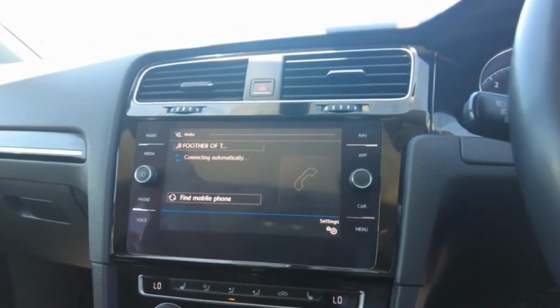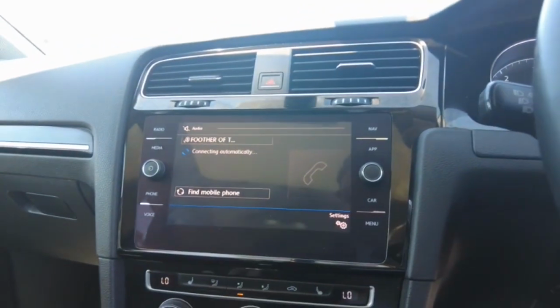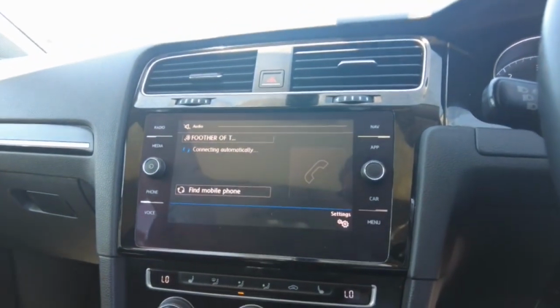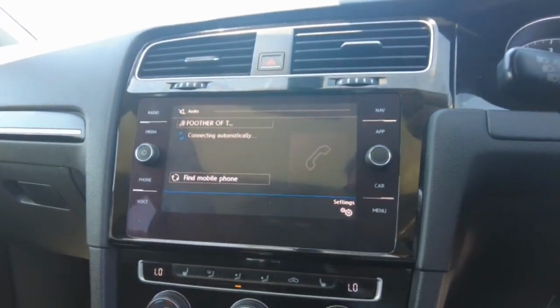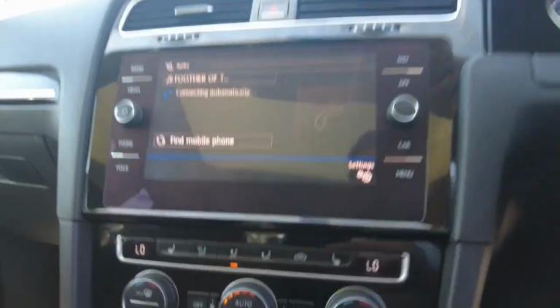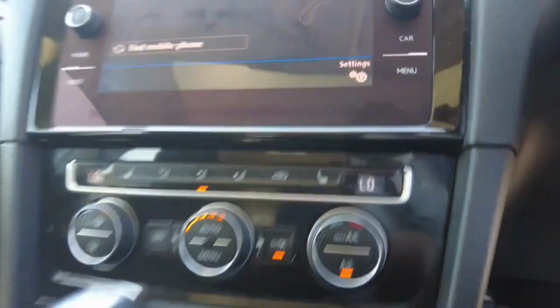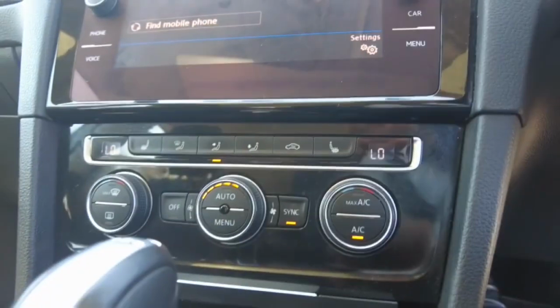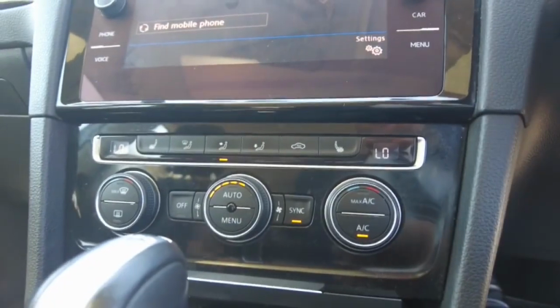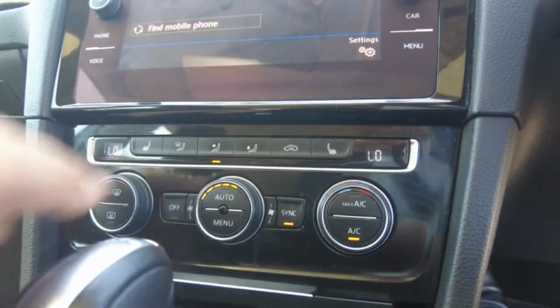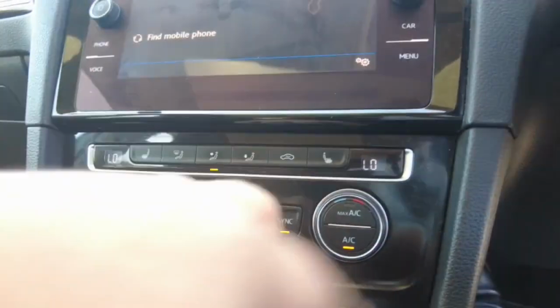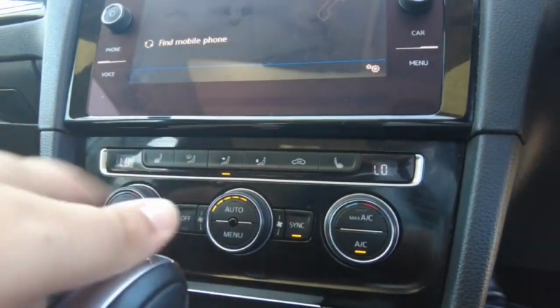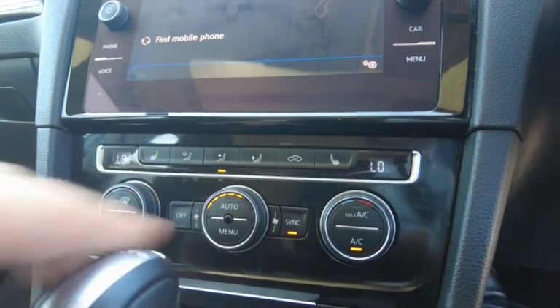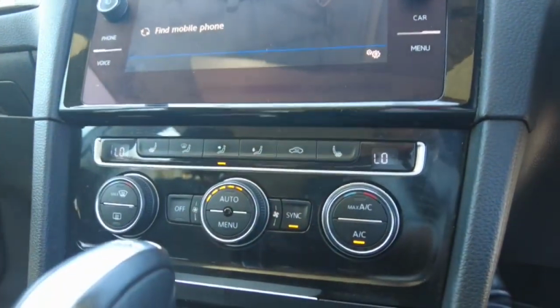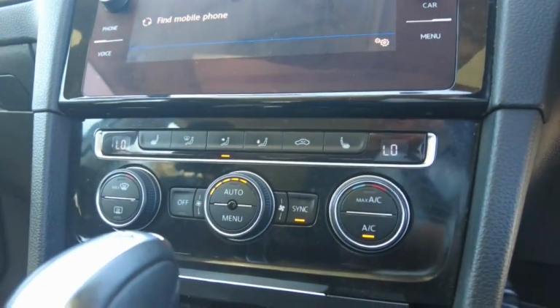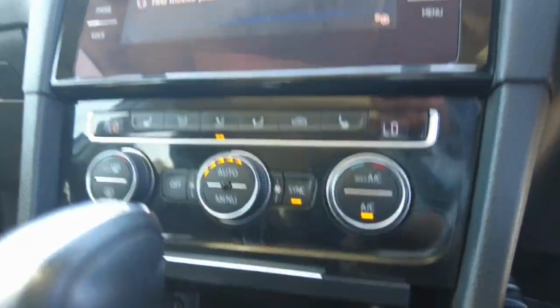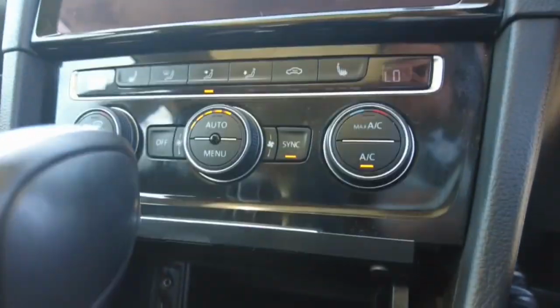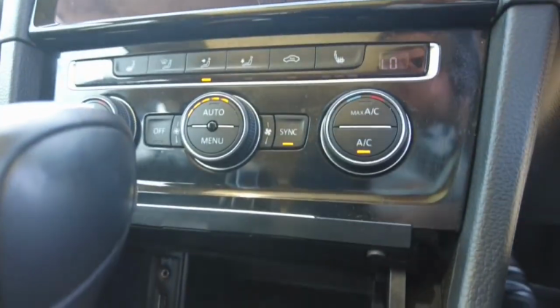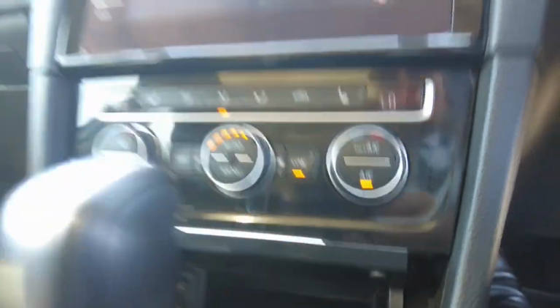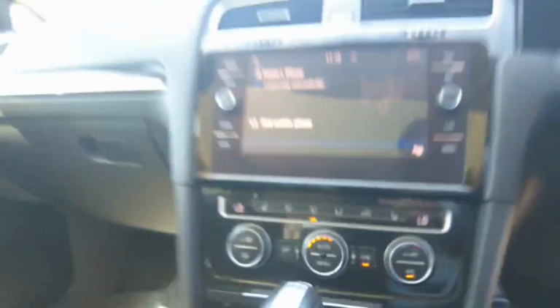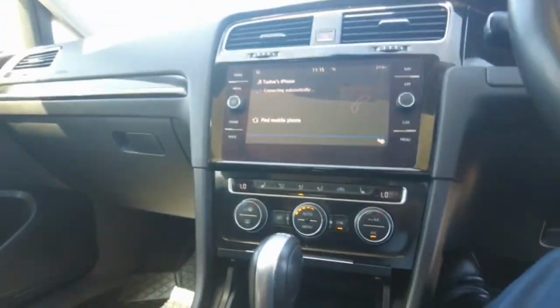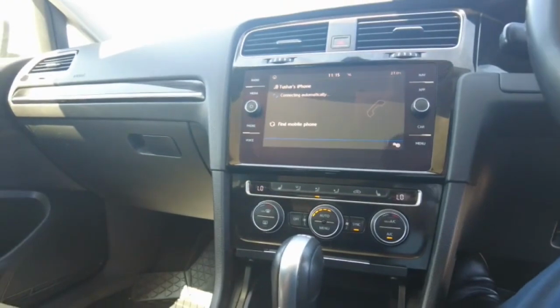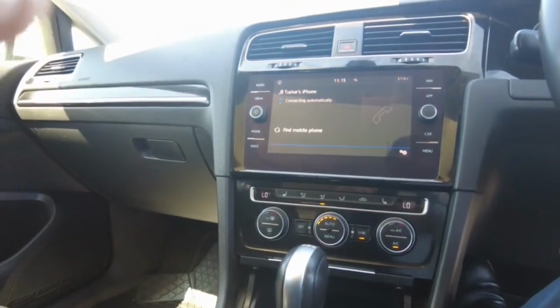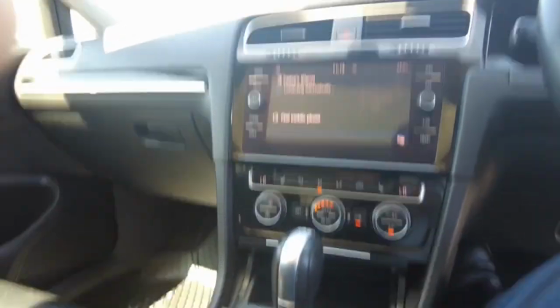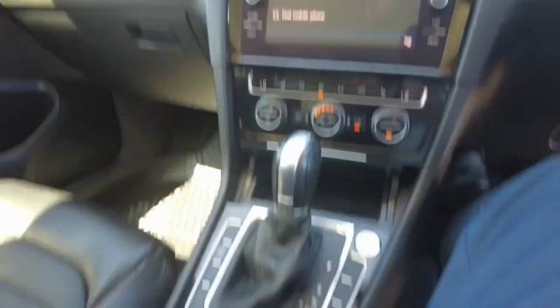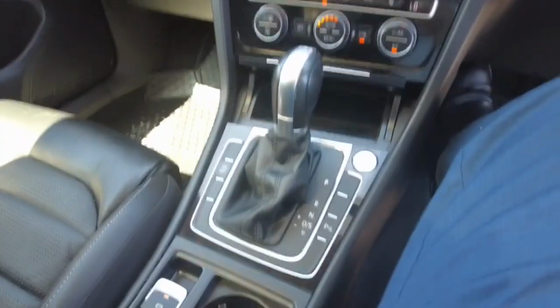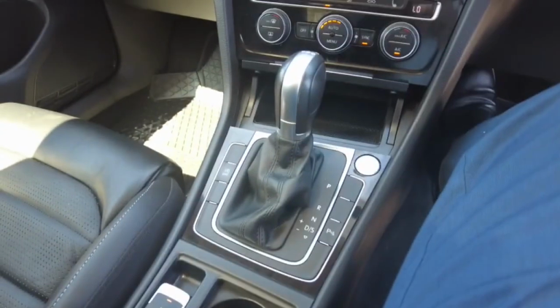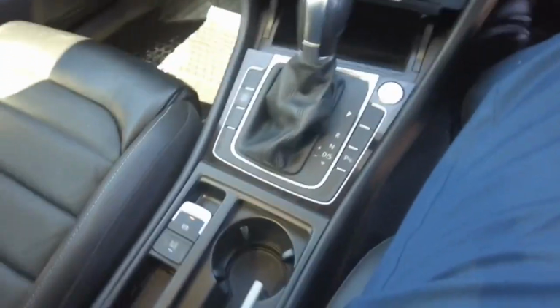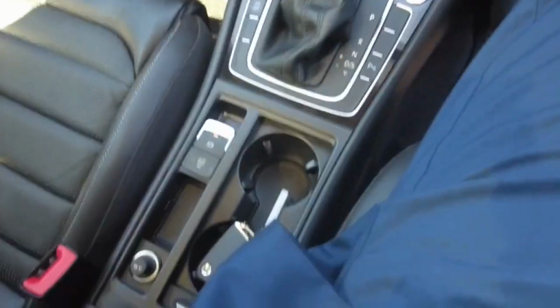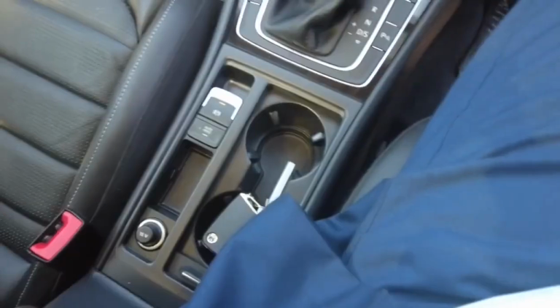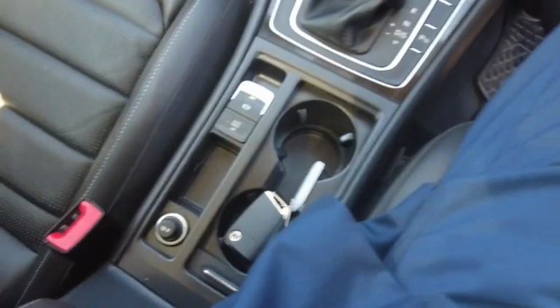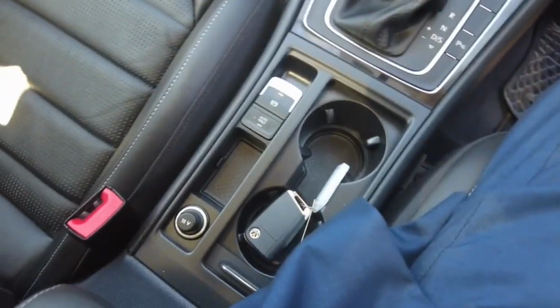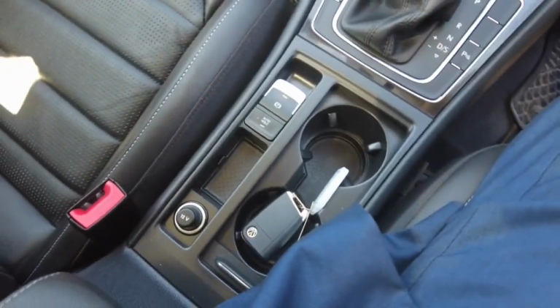Bluetooth, Apple CarPlay — it's got everything. Your air conditioning is all just here. Storage down below it. You've got your shifter there too. Cup holders are here as well.